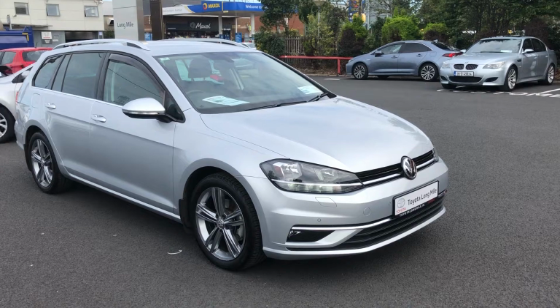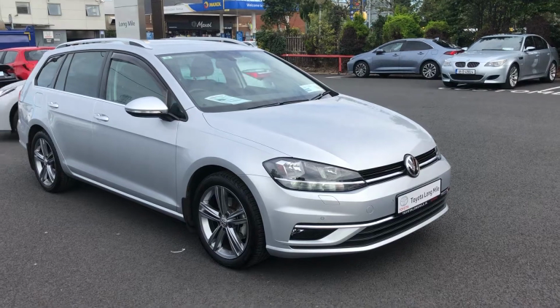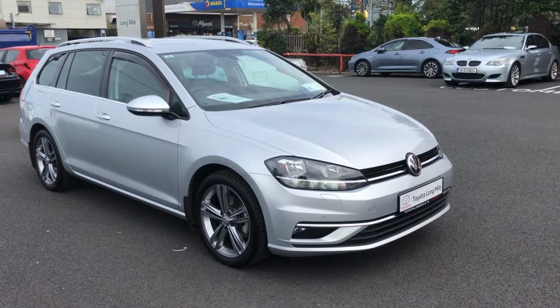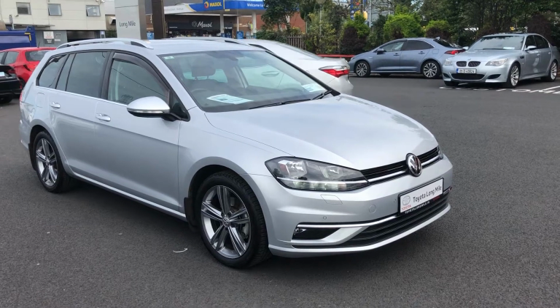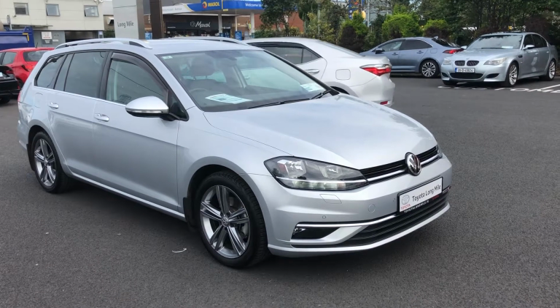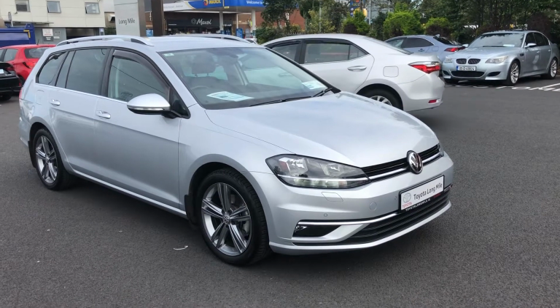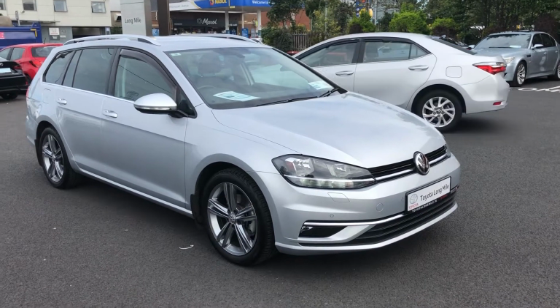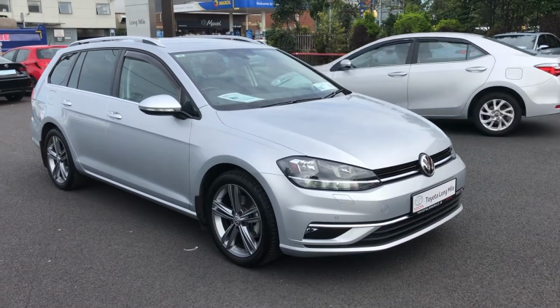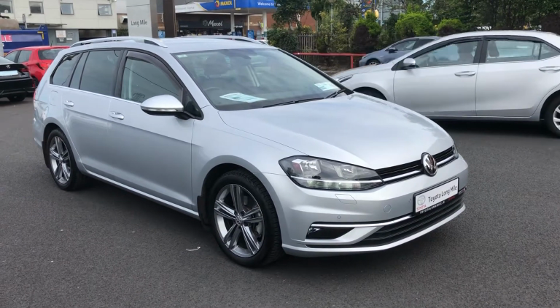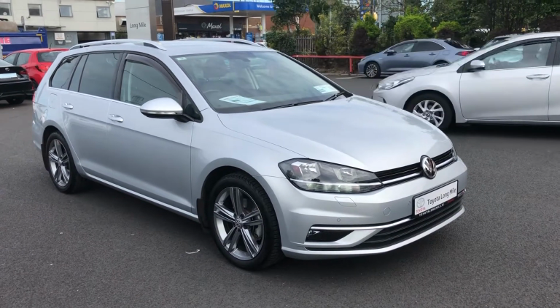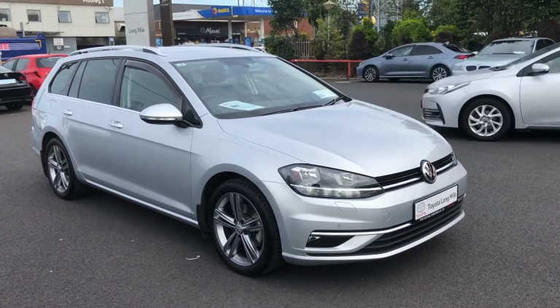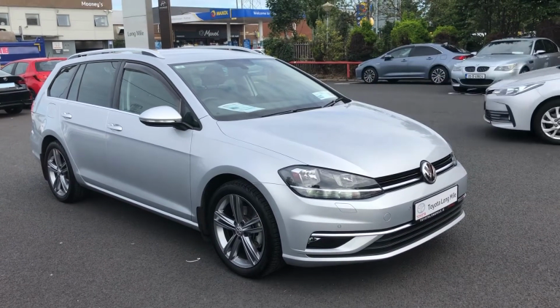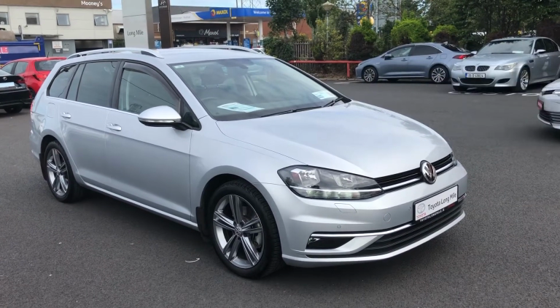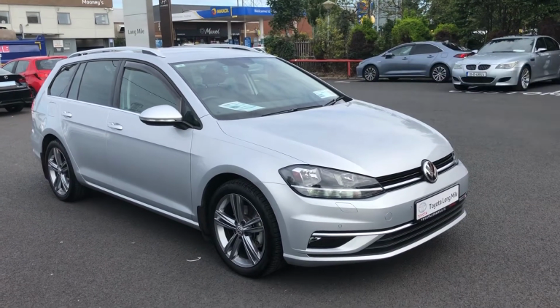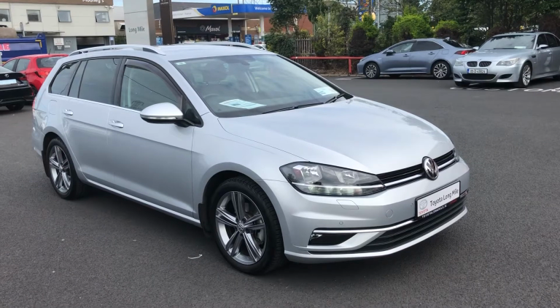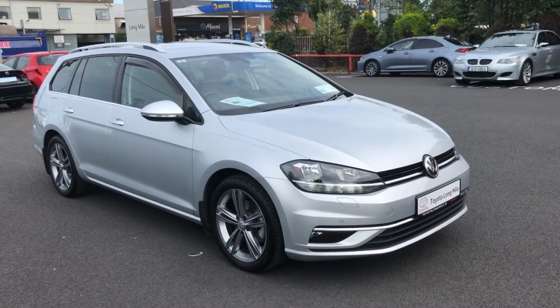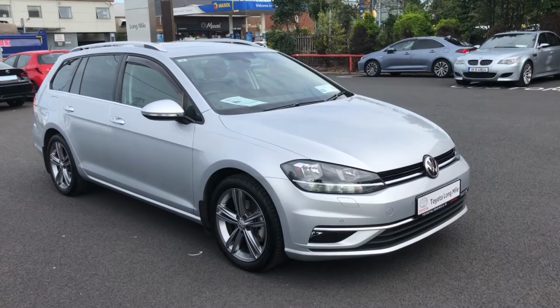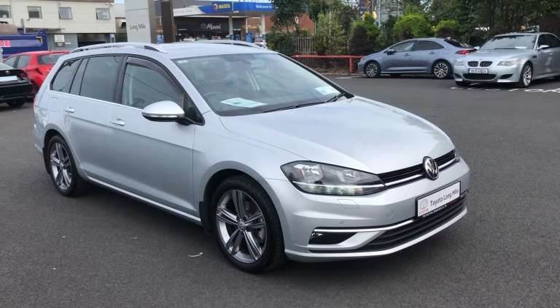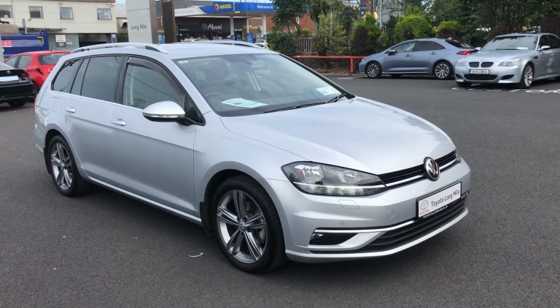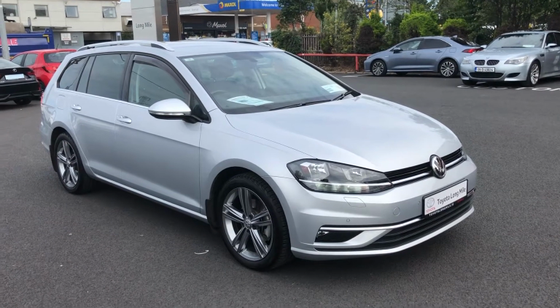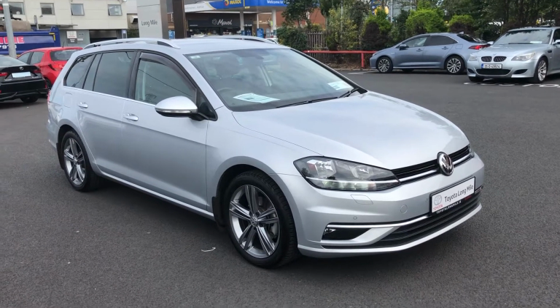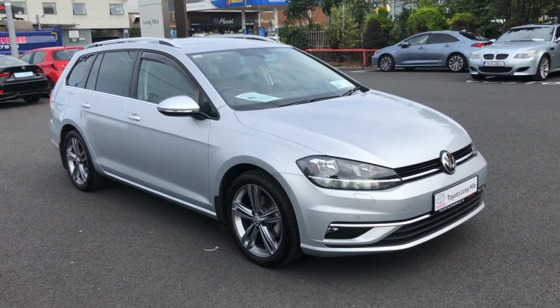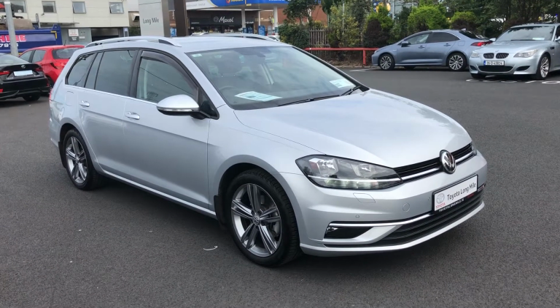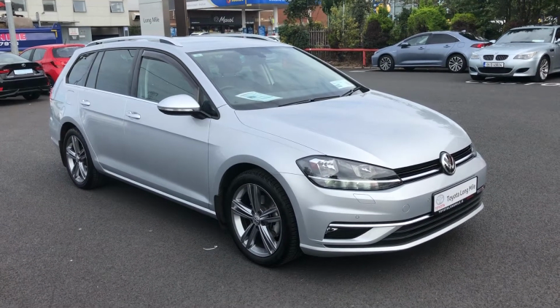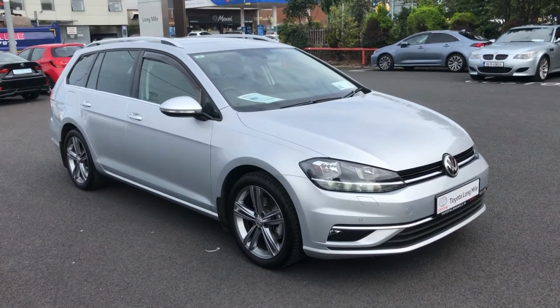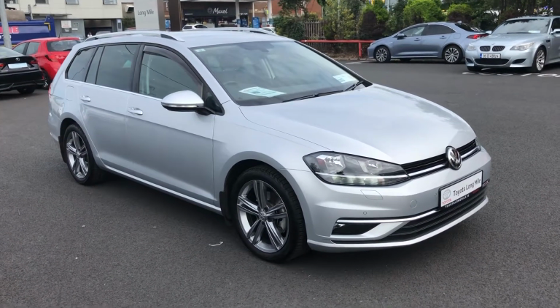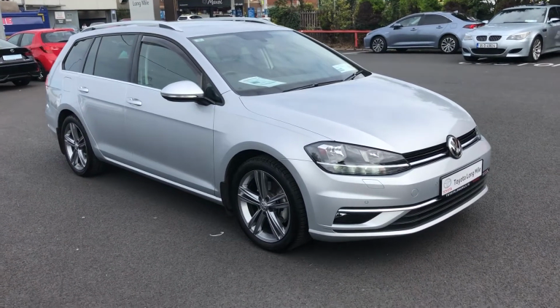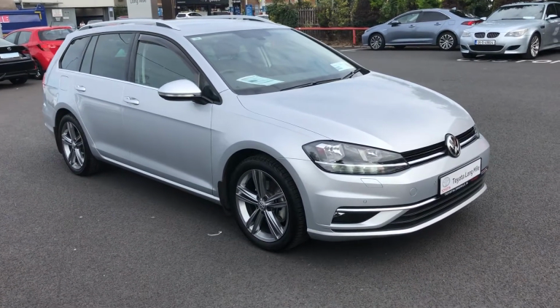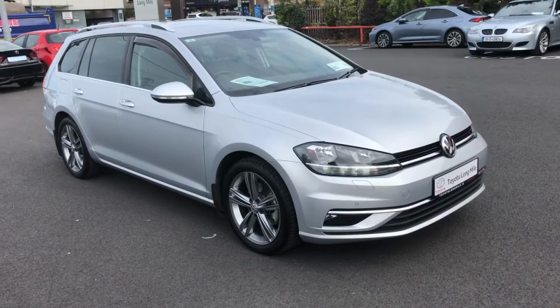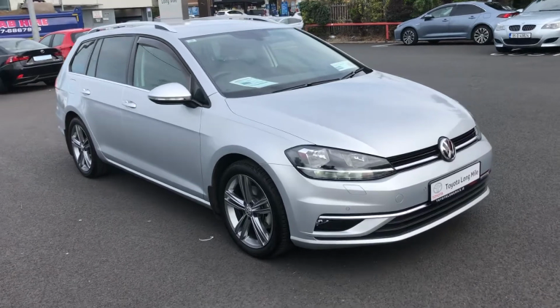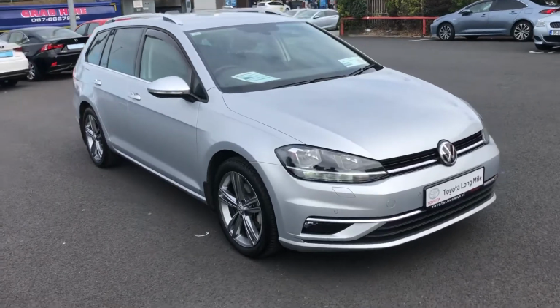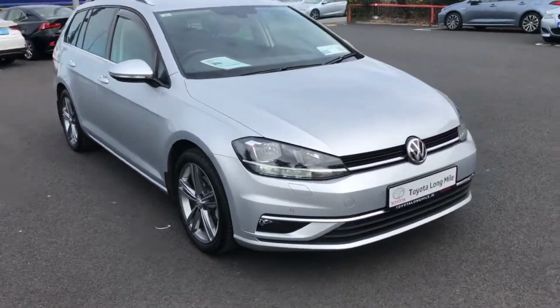Hey folks and welcome to Toyota Long Mile. Here we have a lovely 2018 Volkswagen Golf 1L TSI Estate in the Highline spec. Very nice car, so we're just going to have a little walk around it and have a look at some of the features.